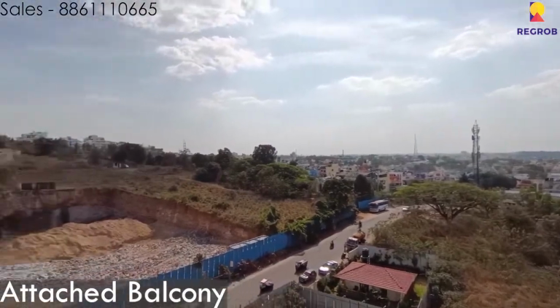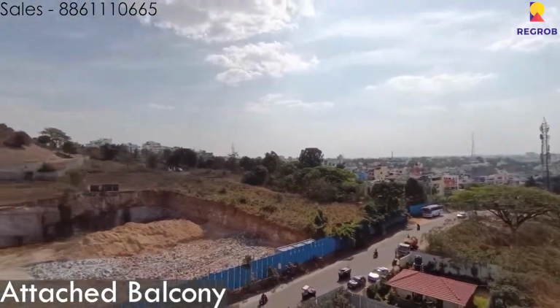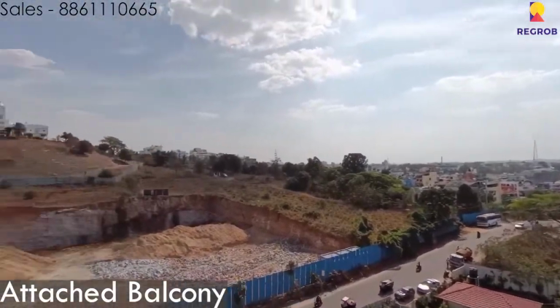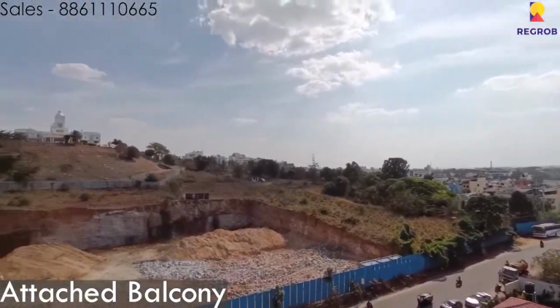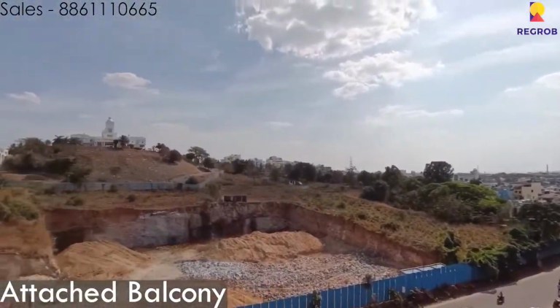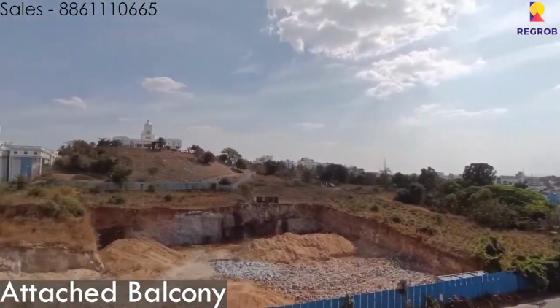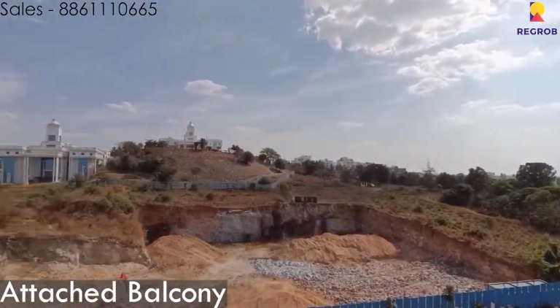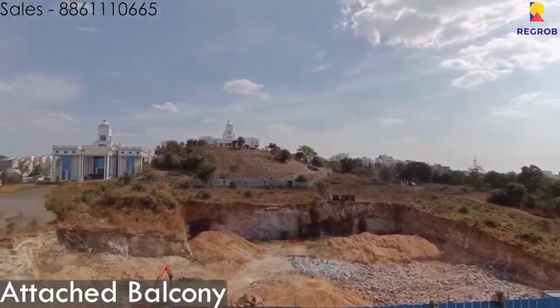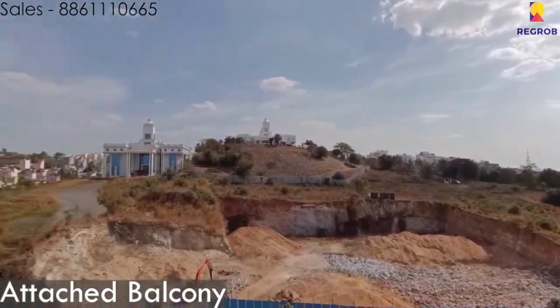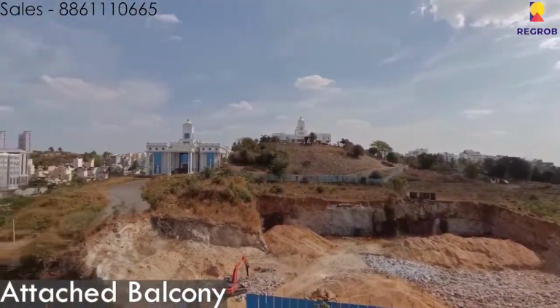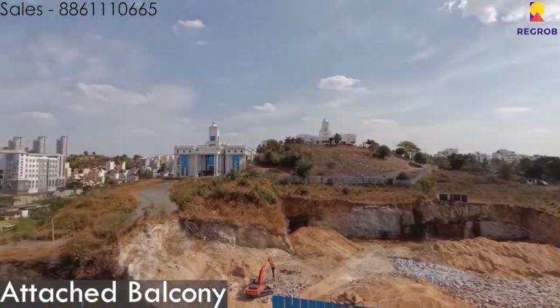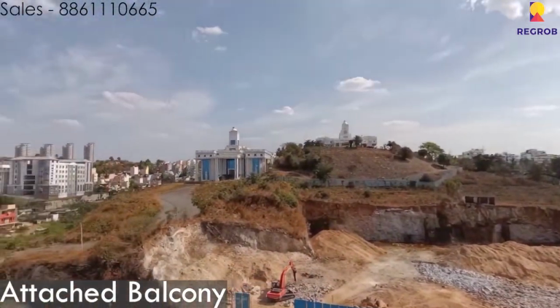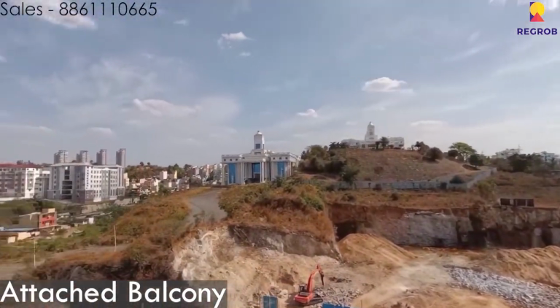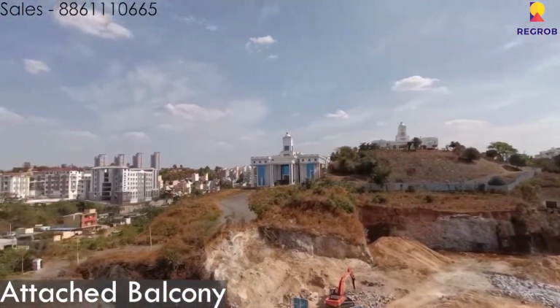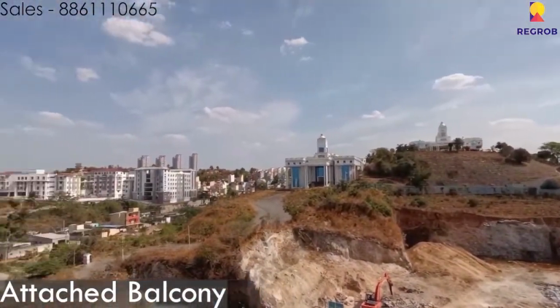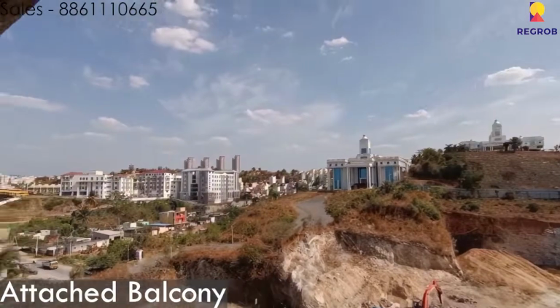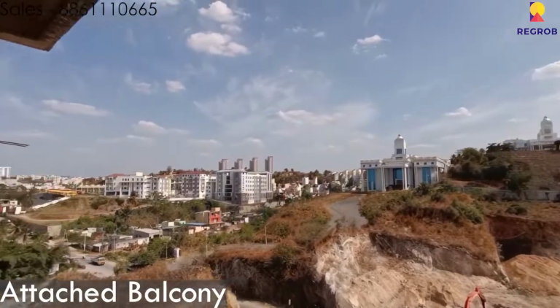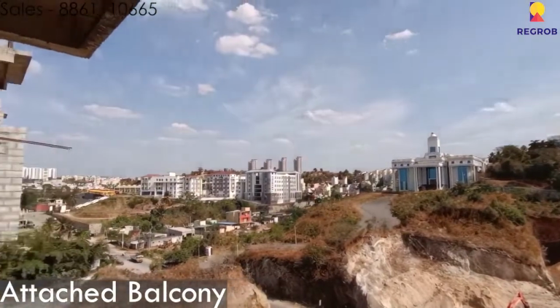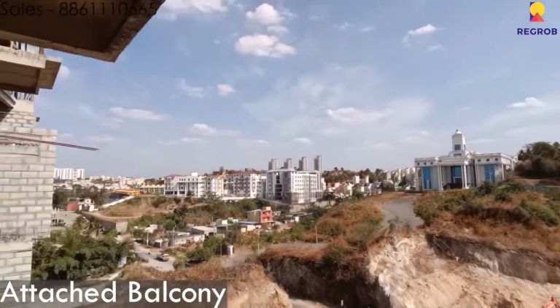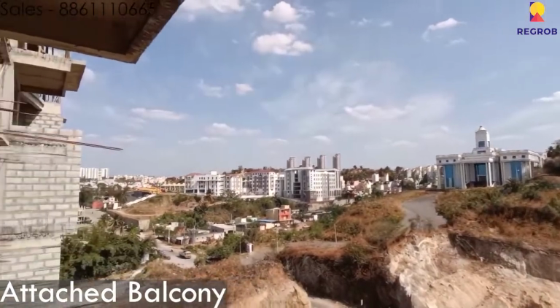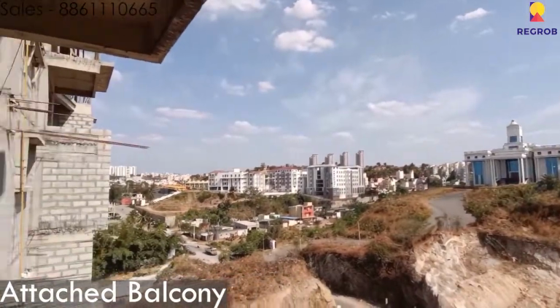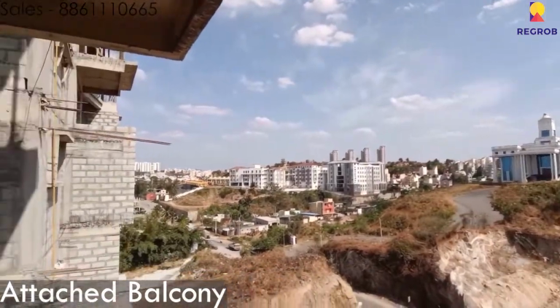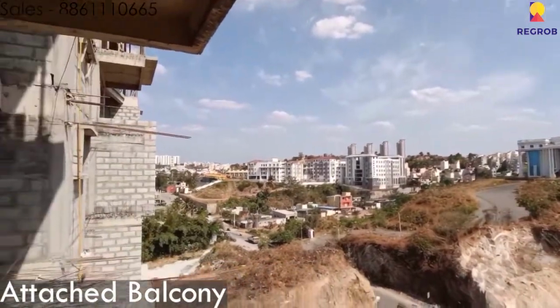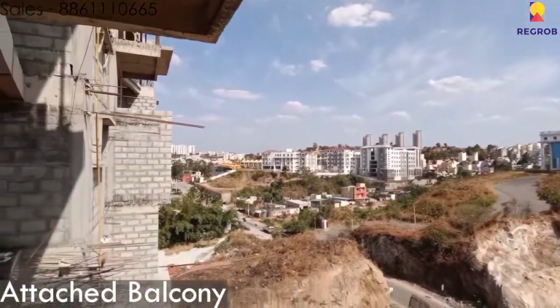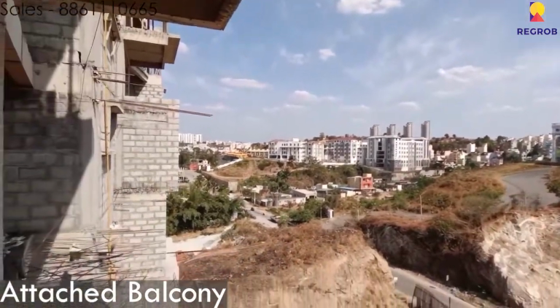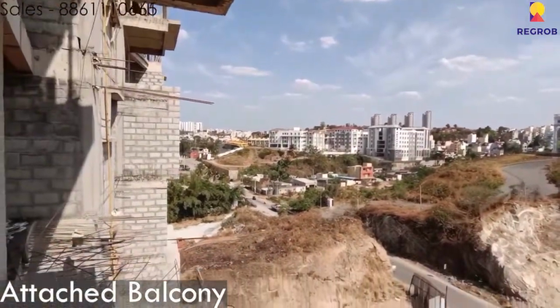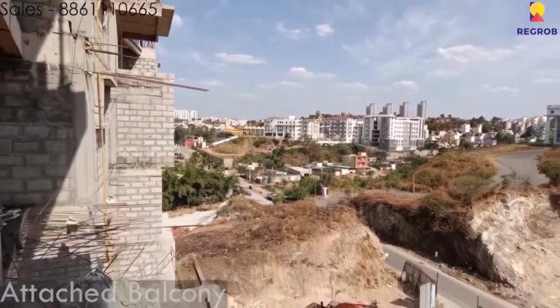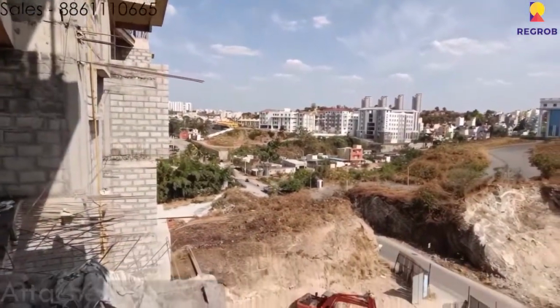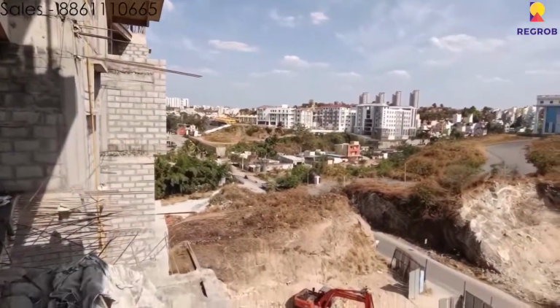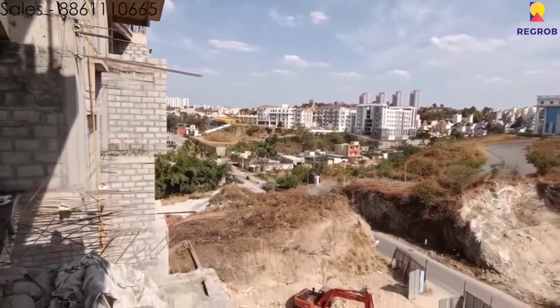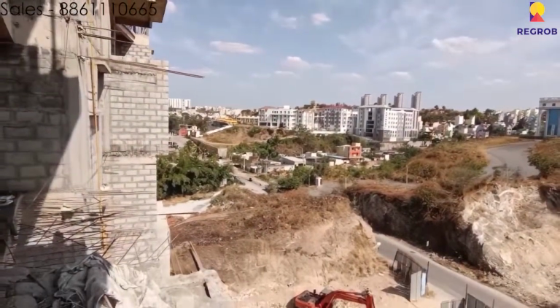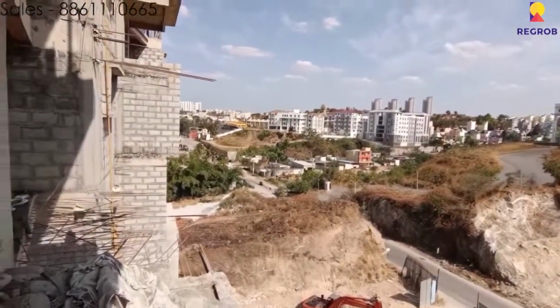Ladies and gentlemen, if you are interested in this property, please contact the number on the top of the screen and have a good day. This property has been brought to you by revlob.com.